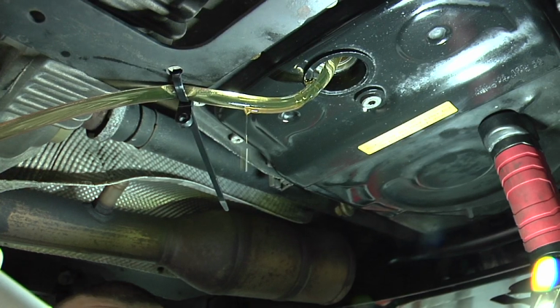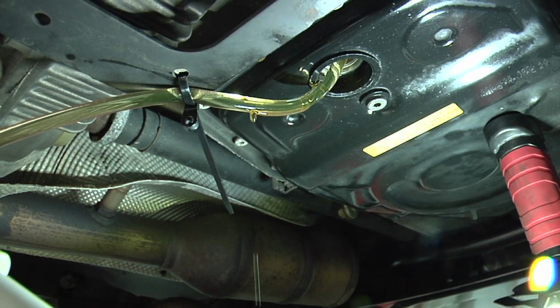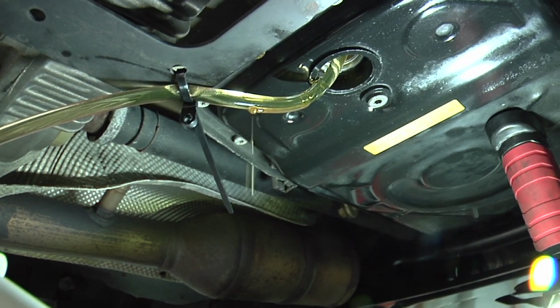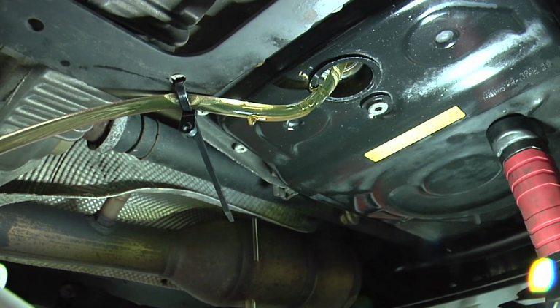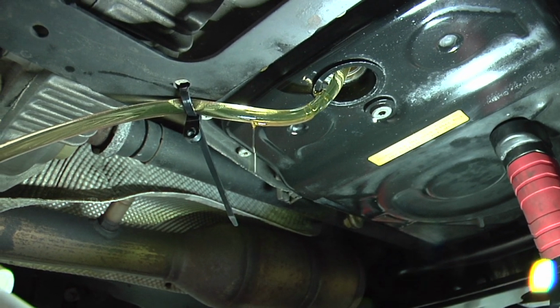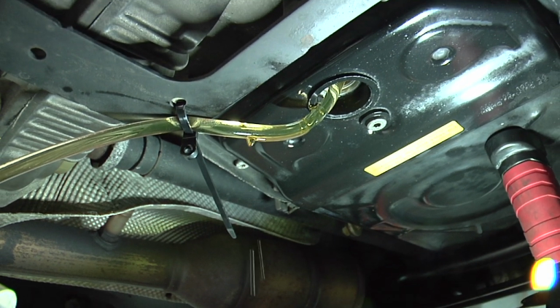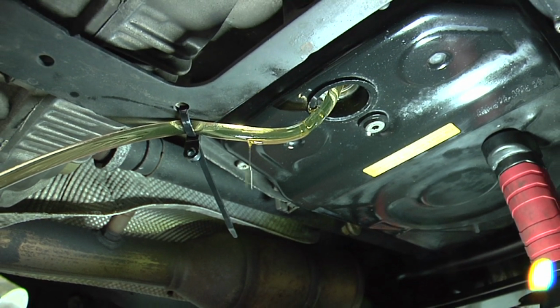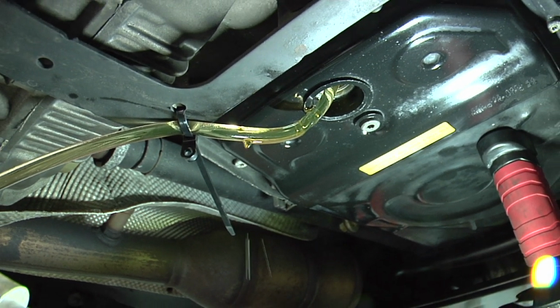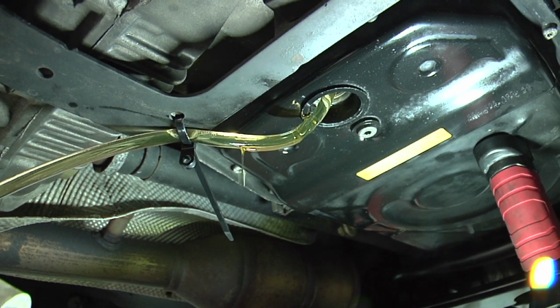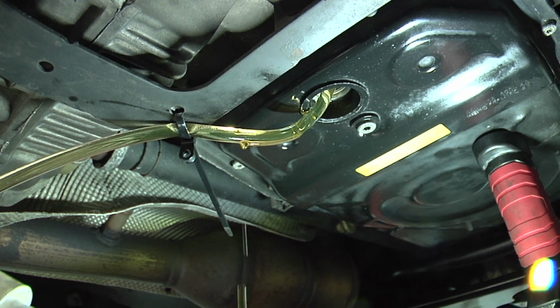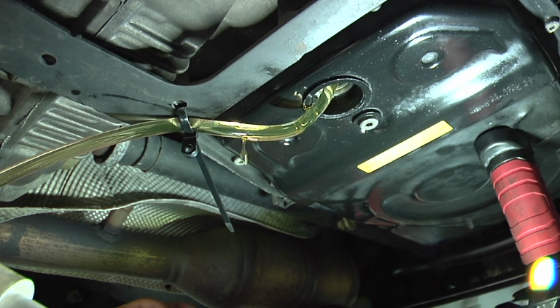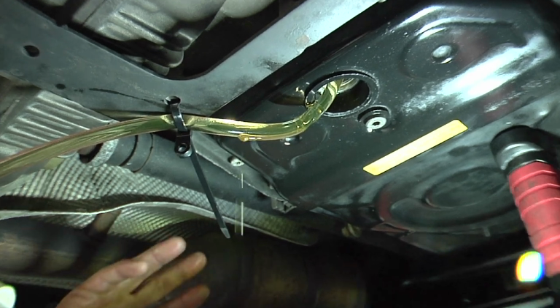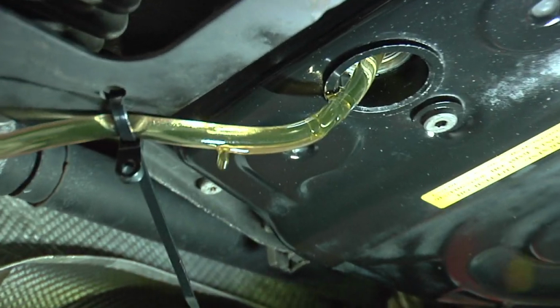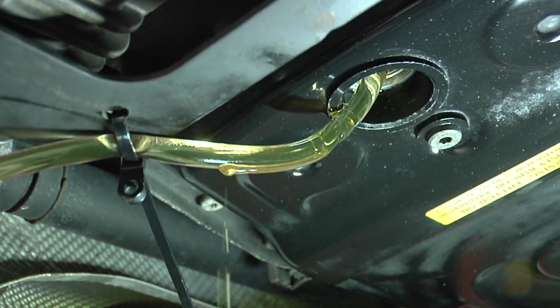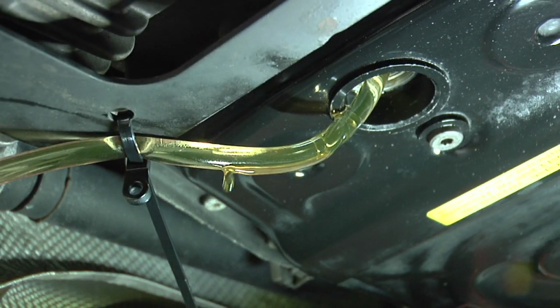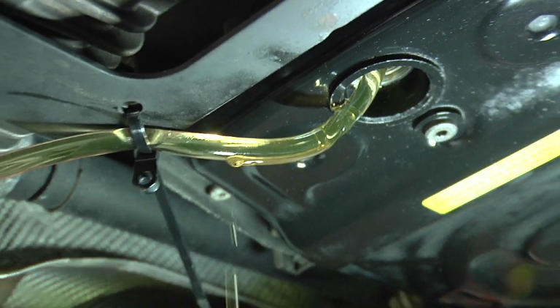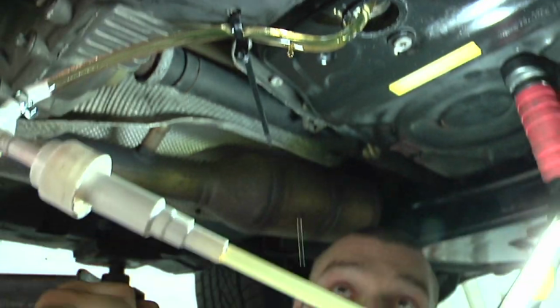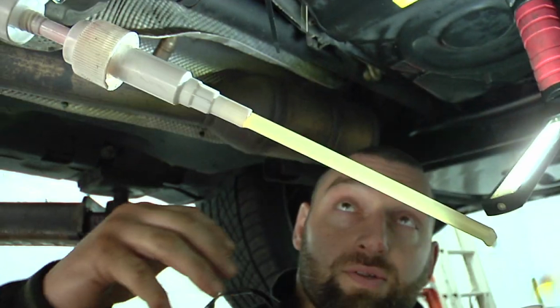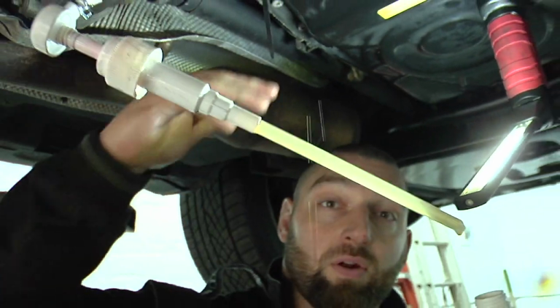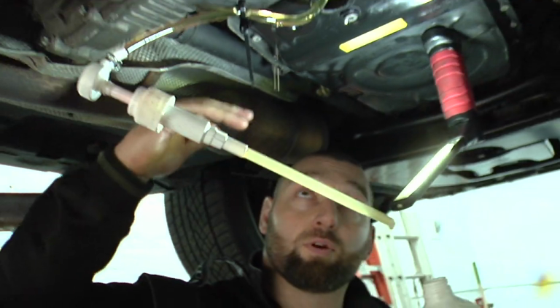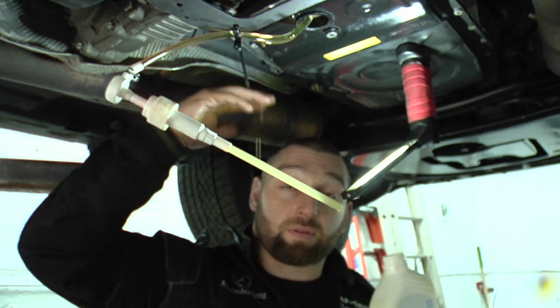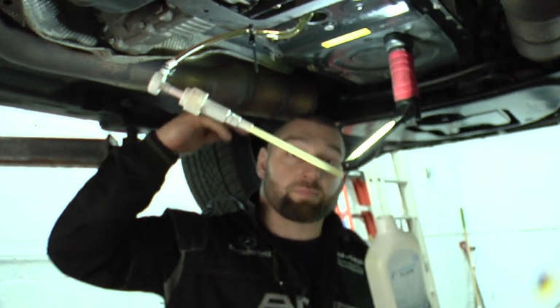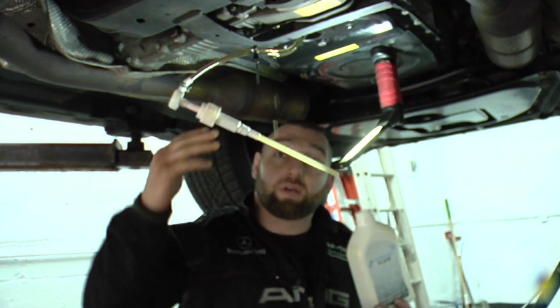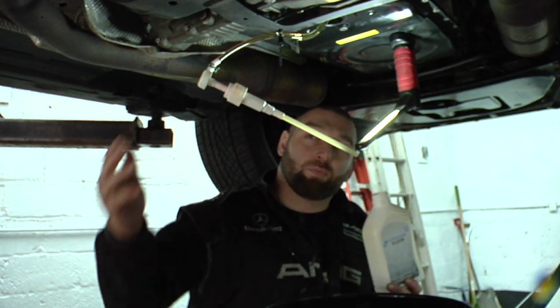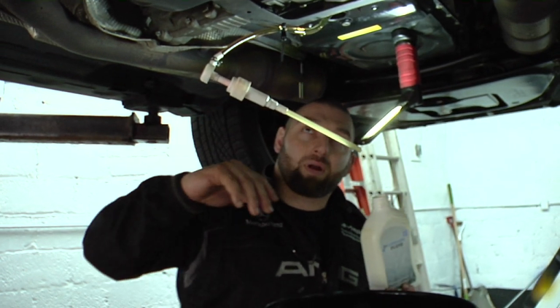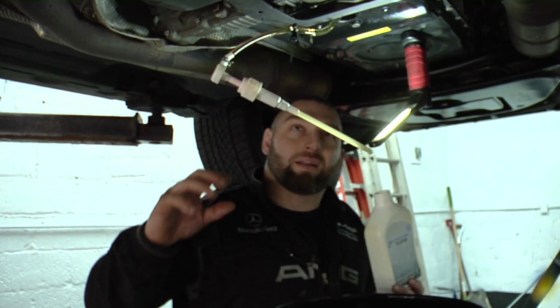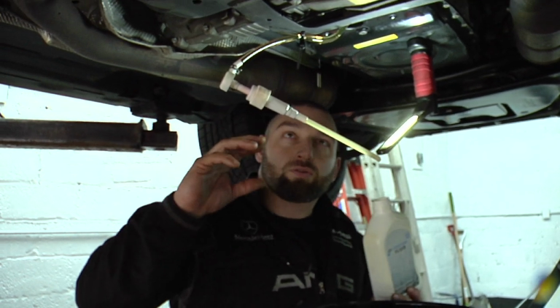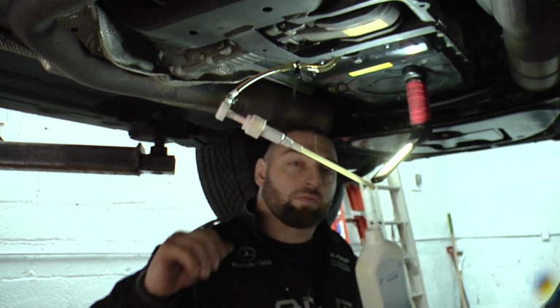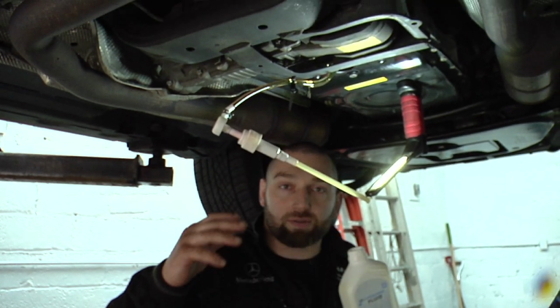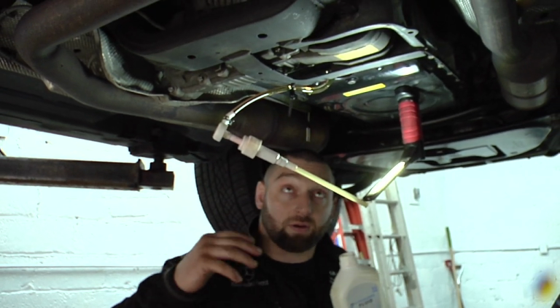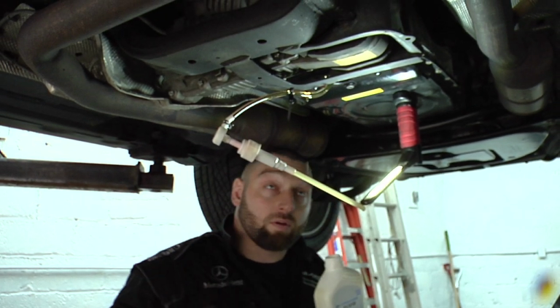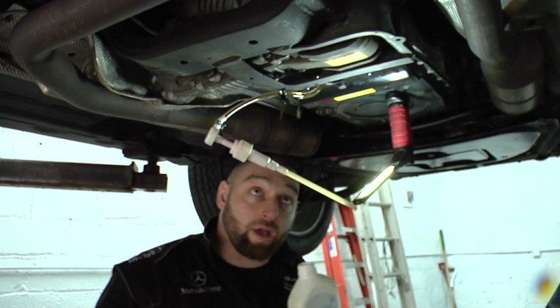Alright guys, notice we started to drip the fluid back out — this means we have to lower the vehicle, start it, start cycling through the gears, get all the fluid pumping through the transmission, and then we're going to probably add another two to three quarters depending on where we're at.